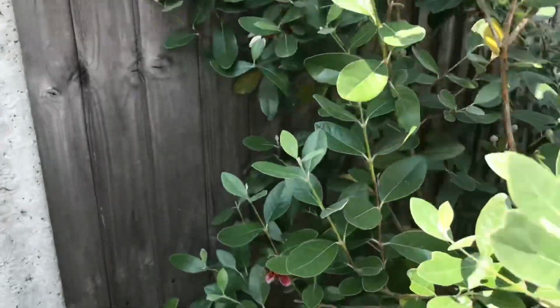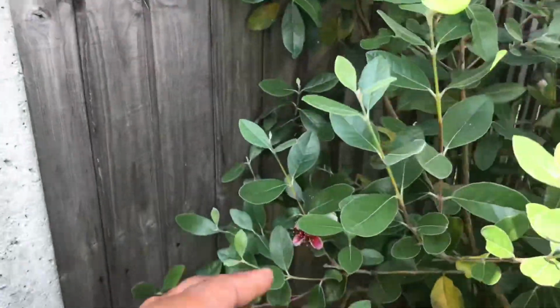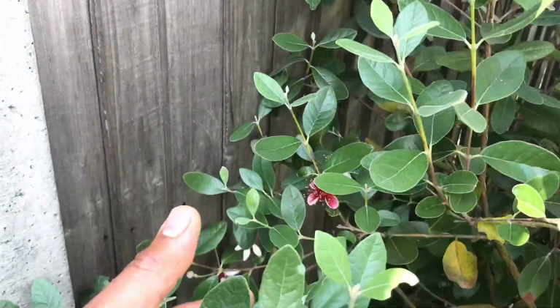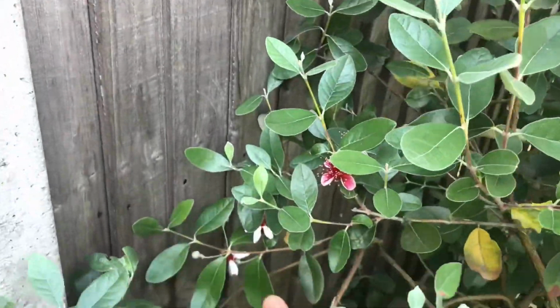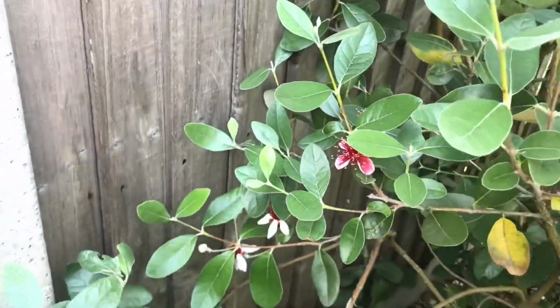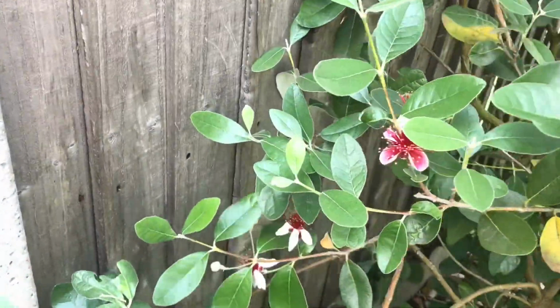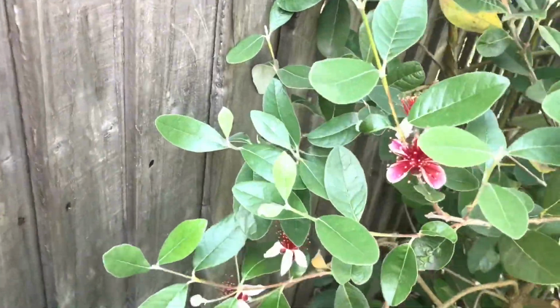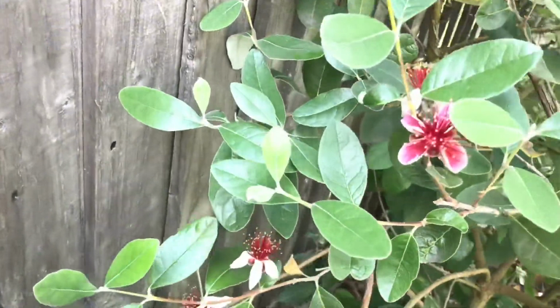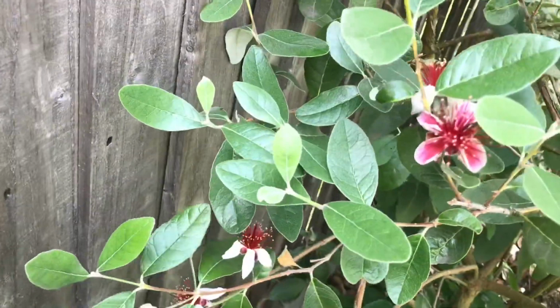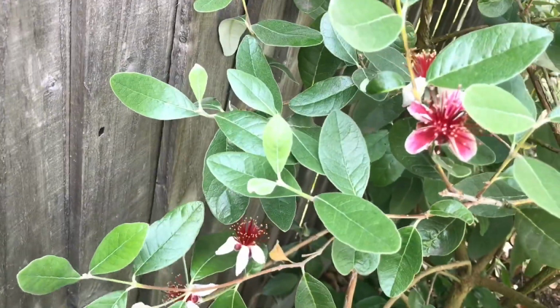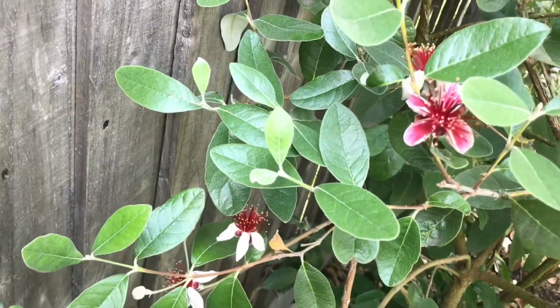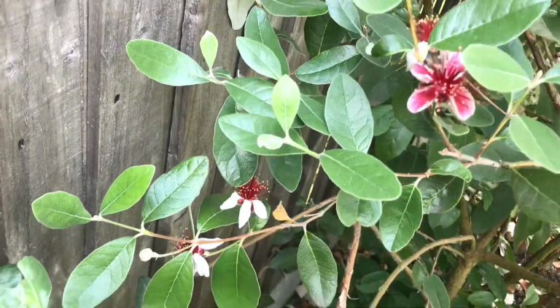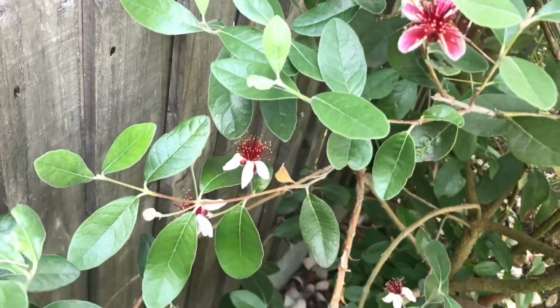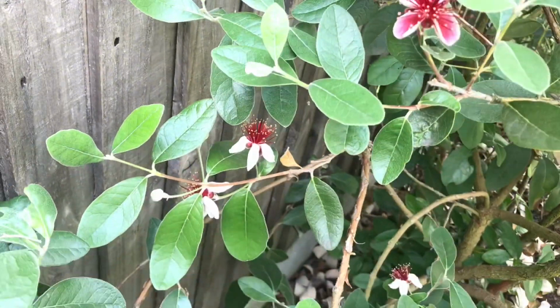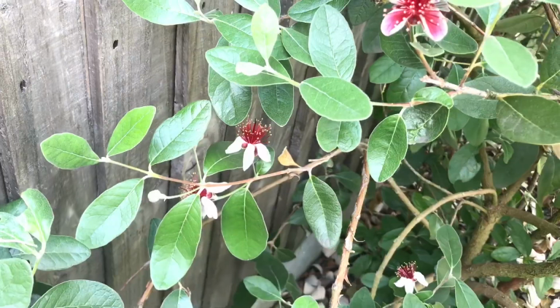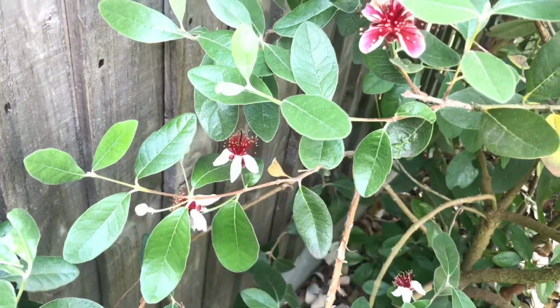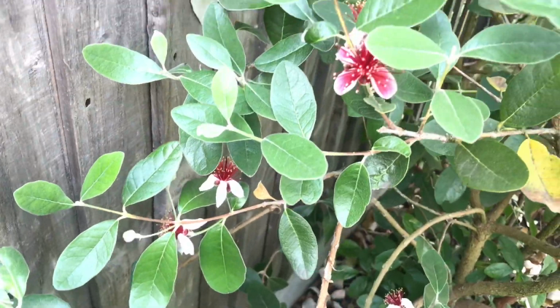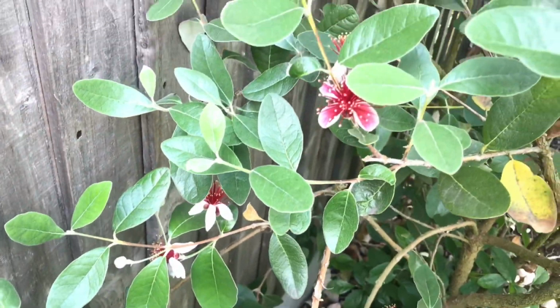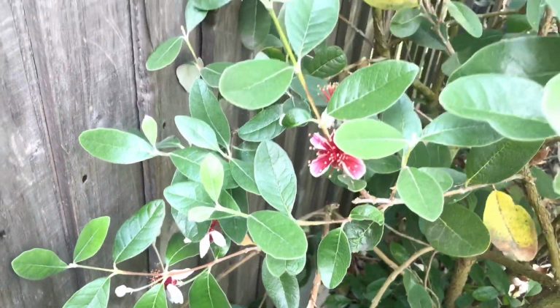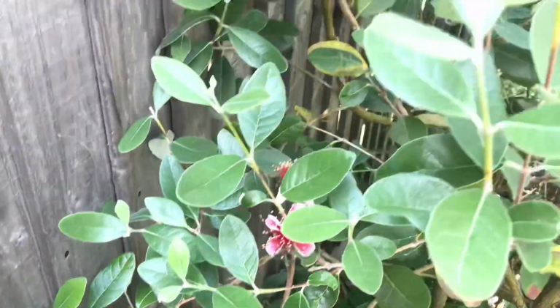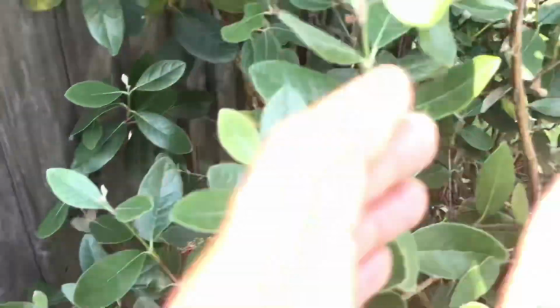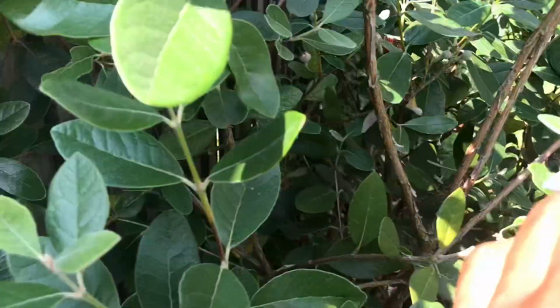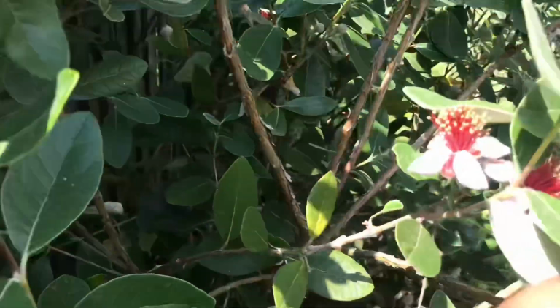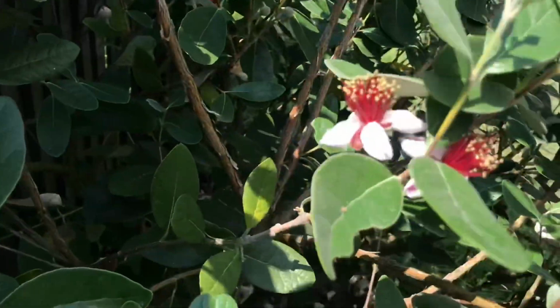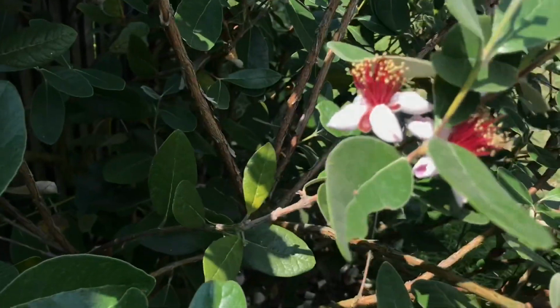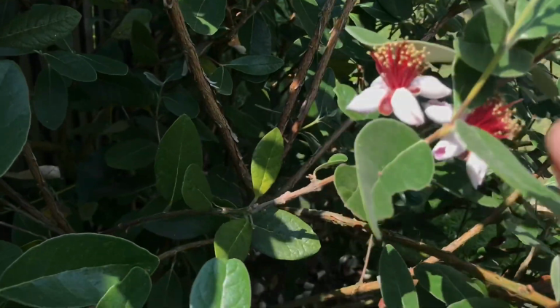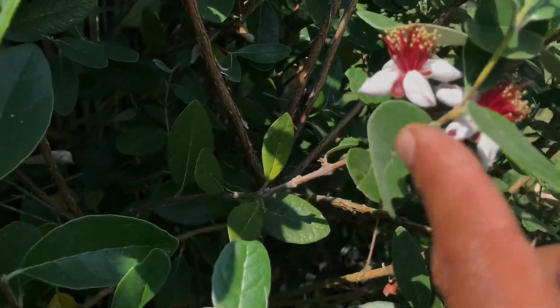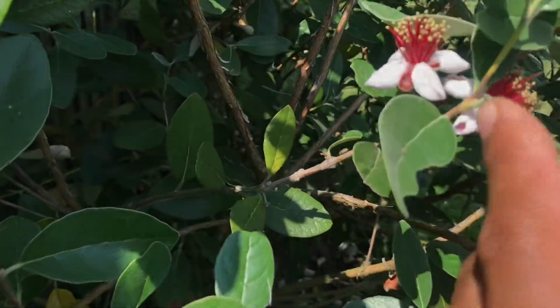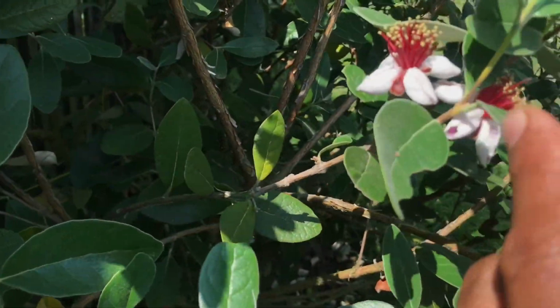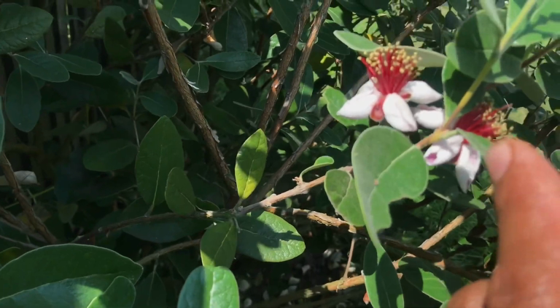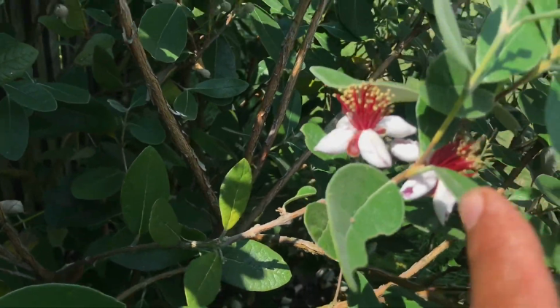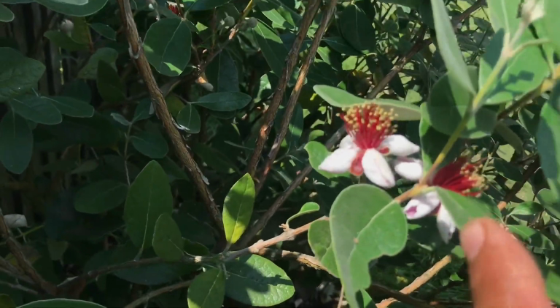This is my pineapple guava, guys. If you're not growing this, you should — it's a very, very hardy bush slash tree, very hardy. It can take temperatures down to minus 10 Celsius.